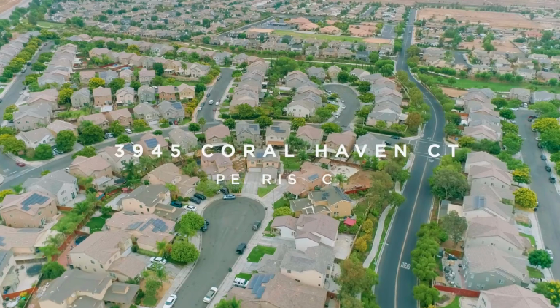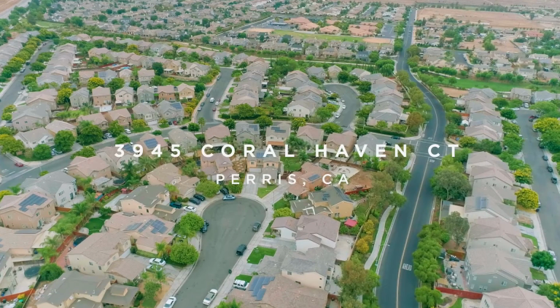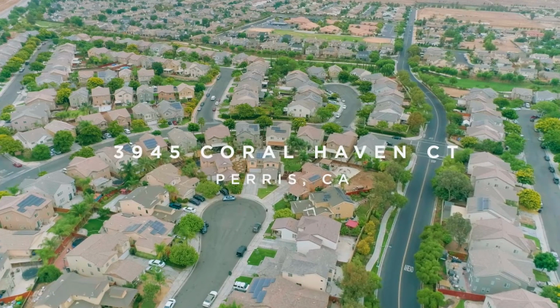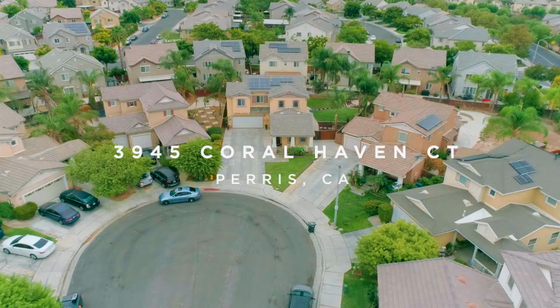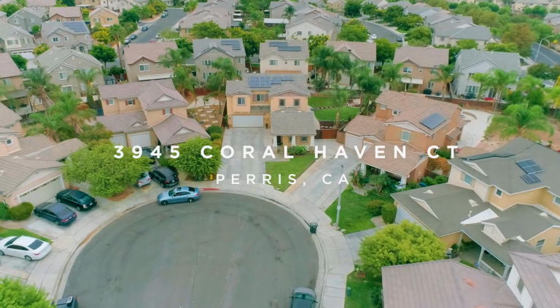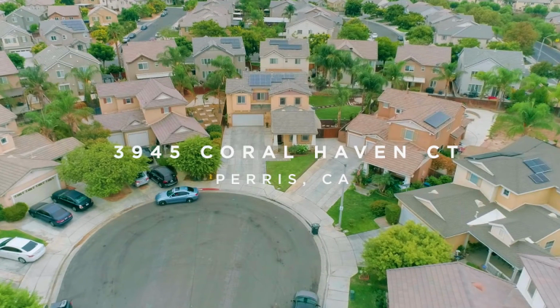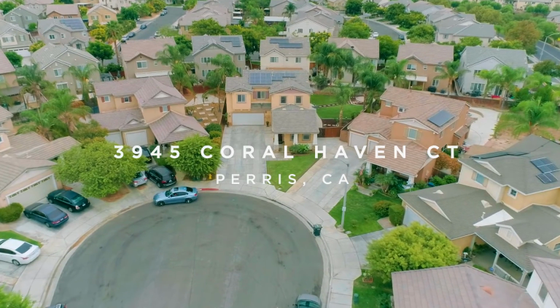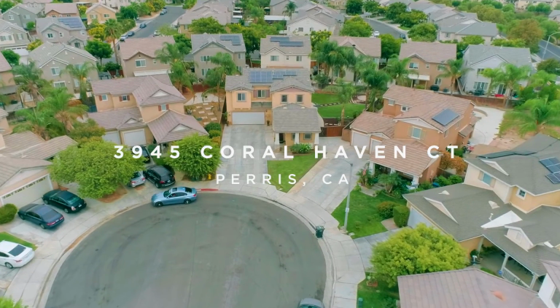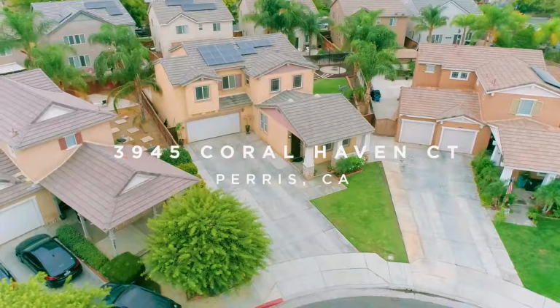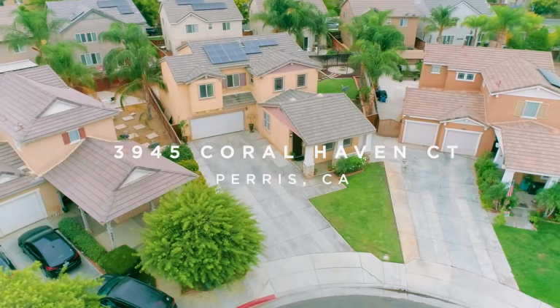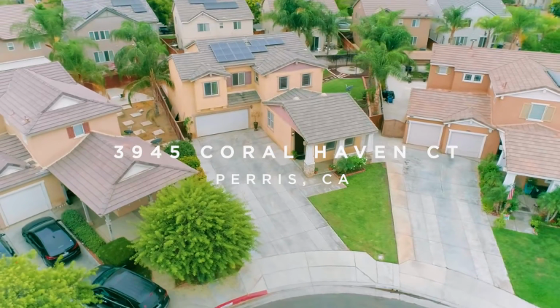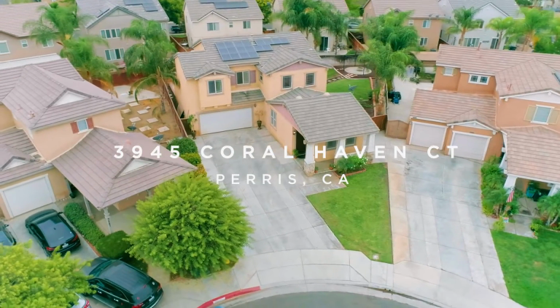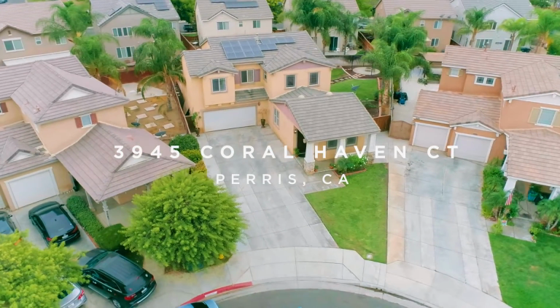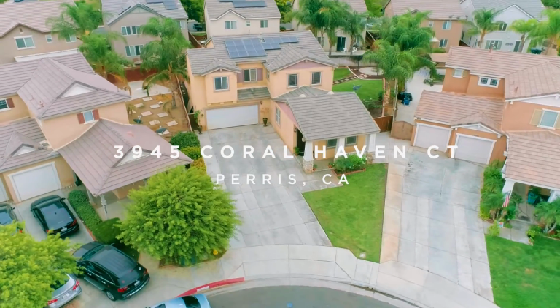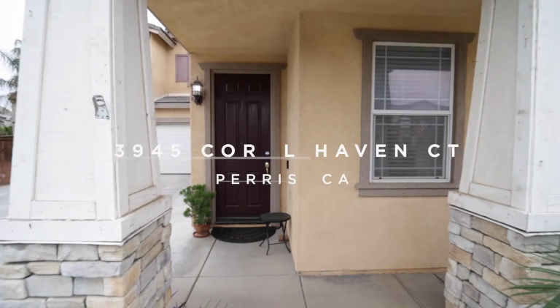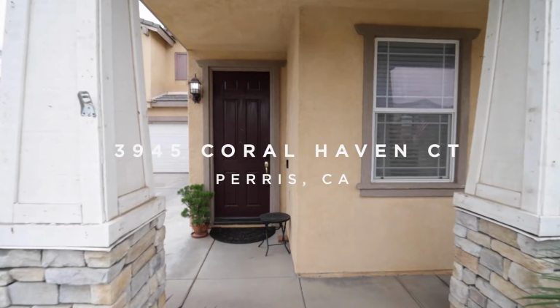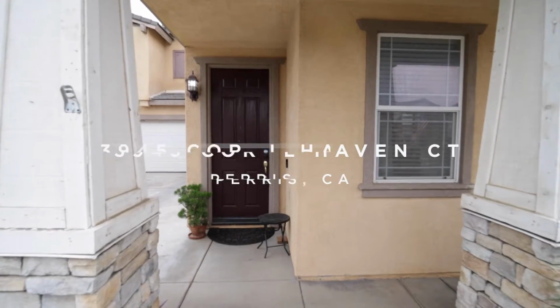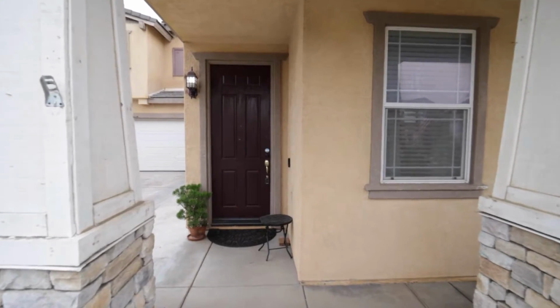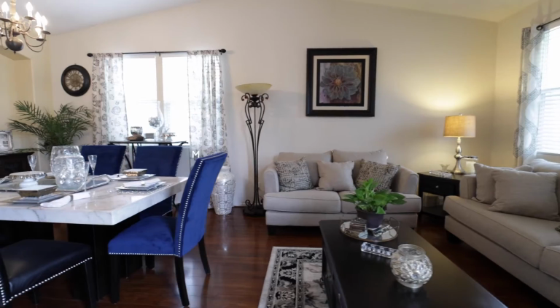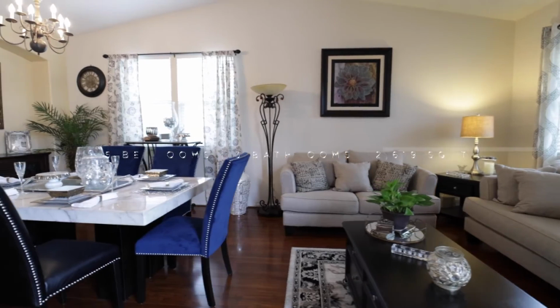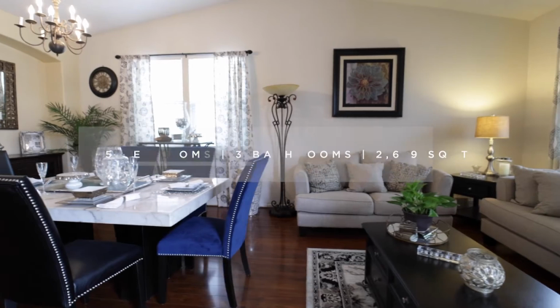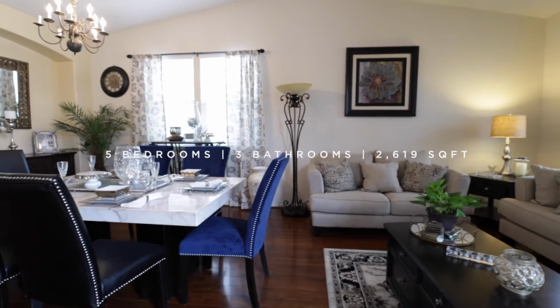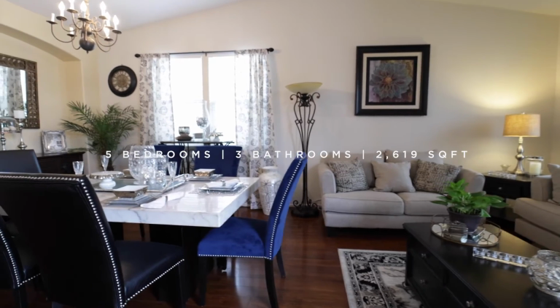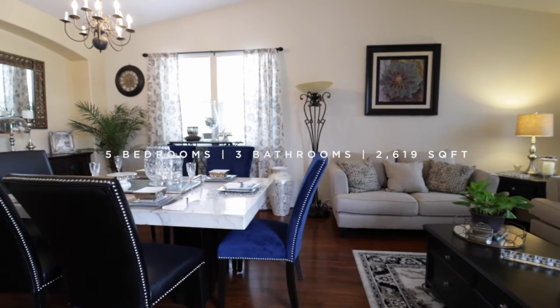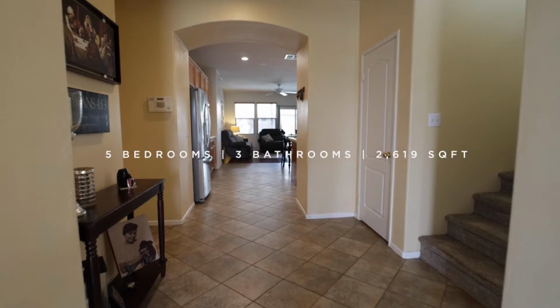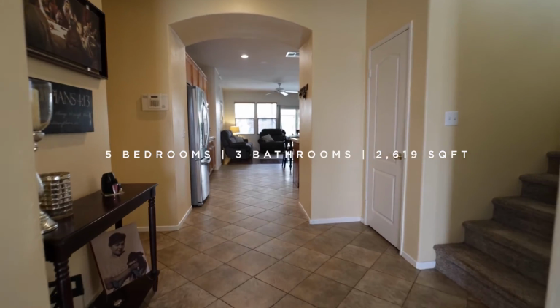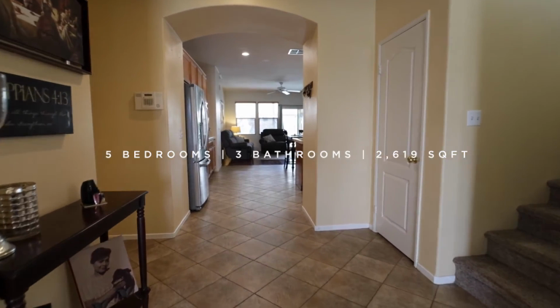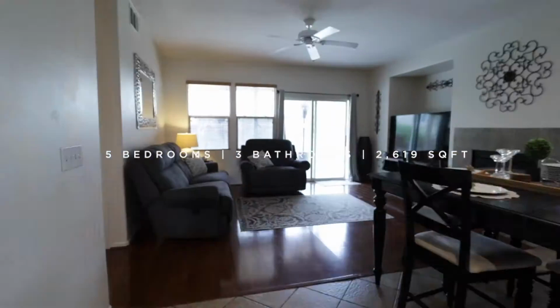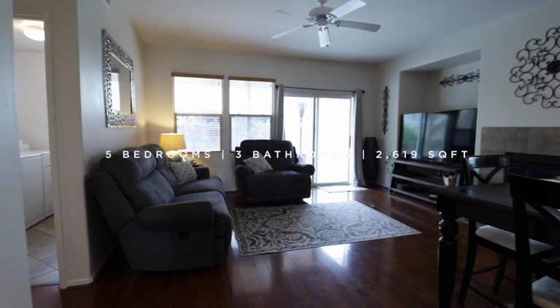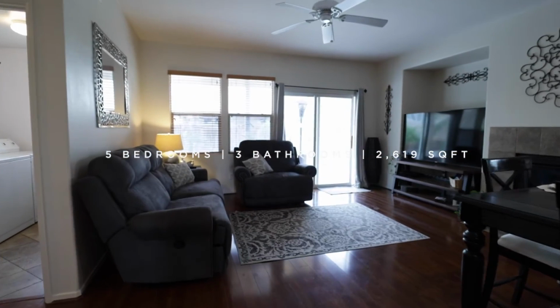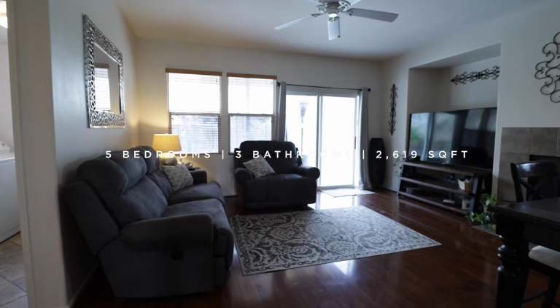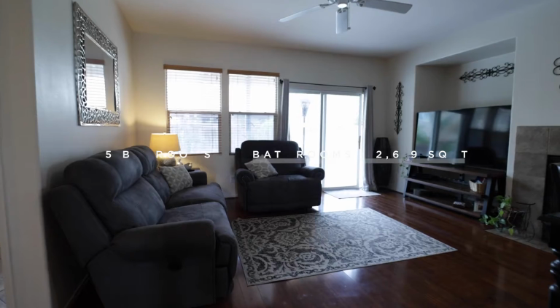Welcome to 3945 Coral Haven Court in the City of Paris. Upon entering, you'll notice the arched hallways leading to the kitchen and family room, with hardwood flooring lining the formal entry and dining areas.